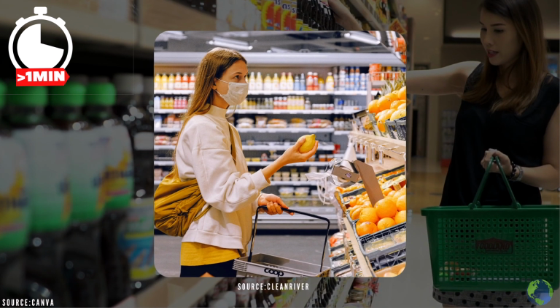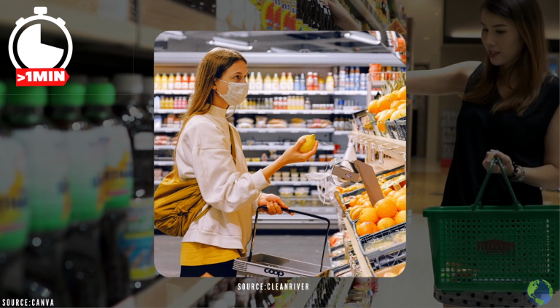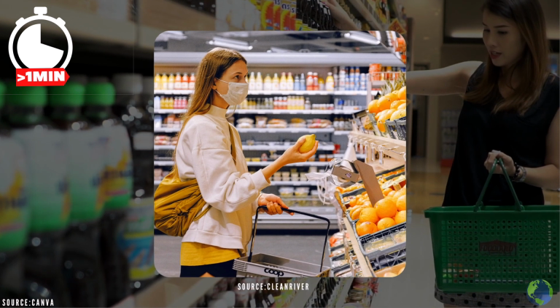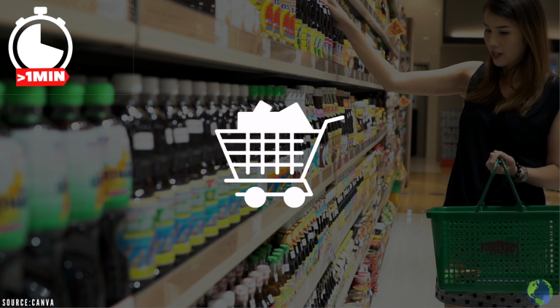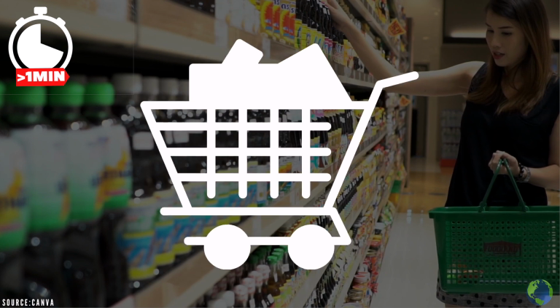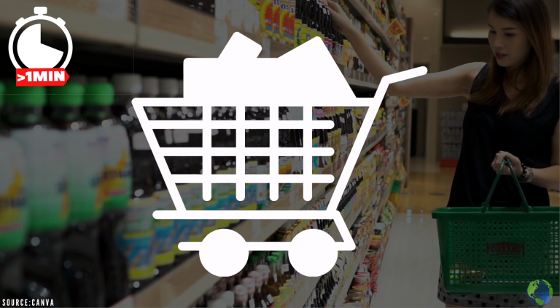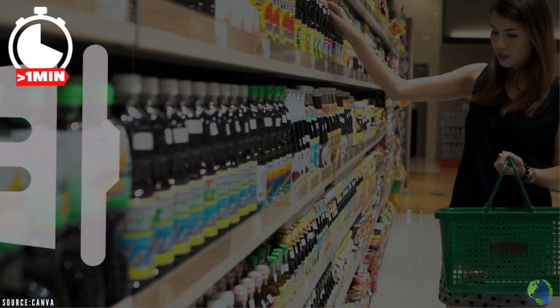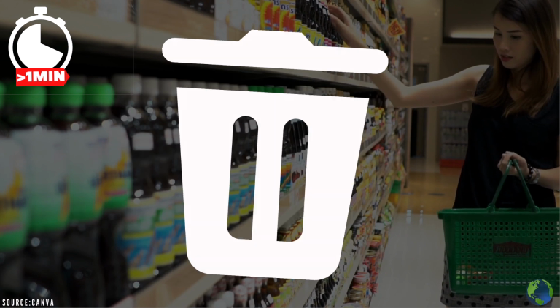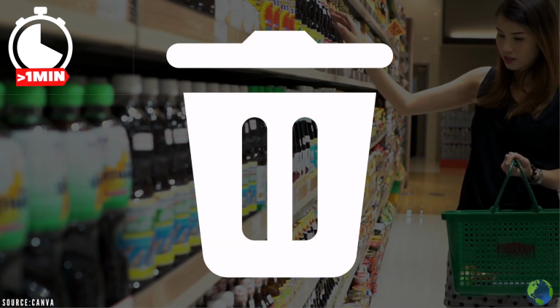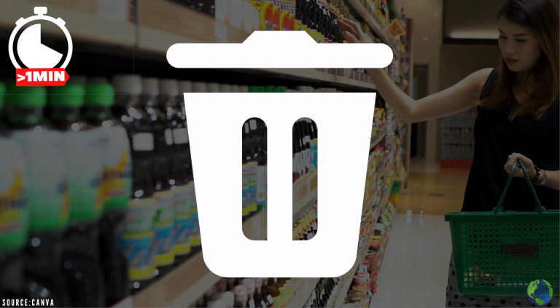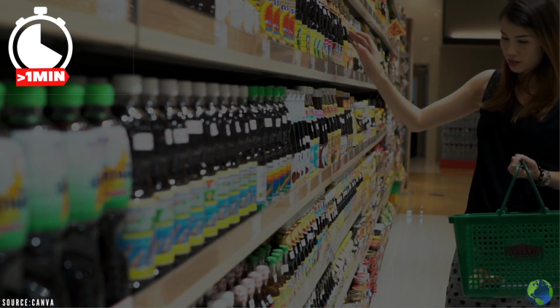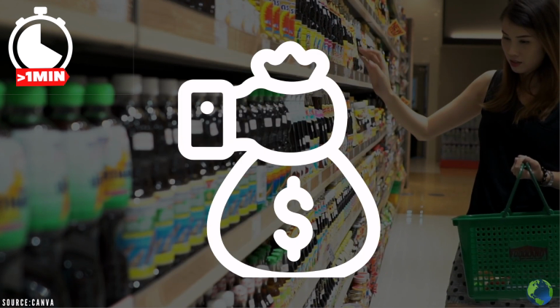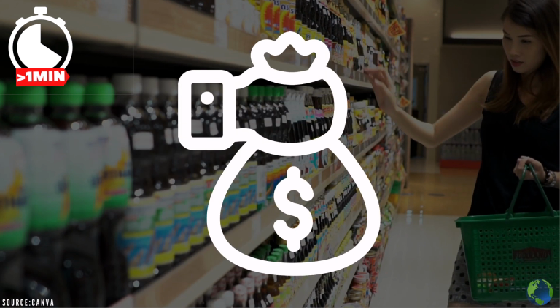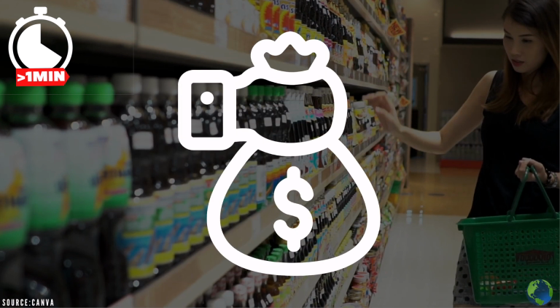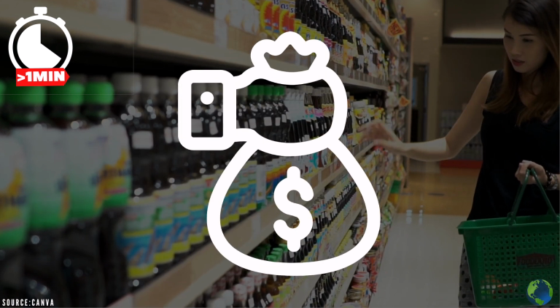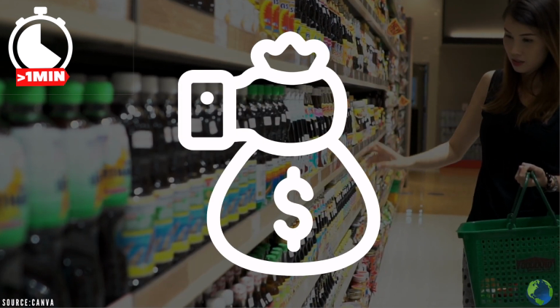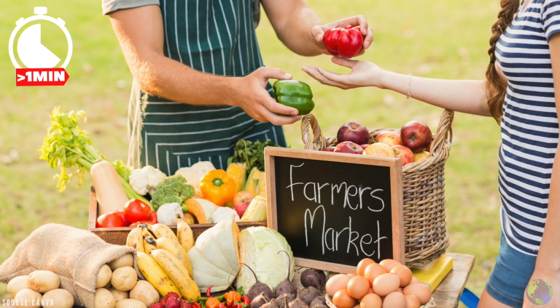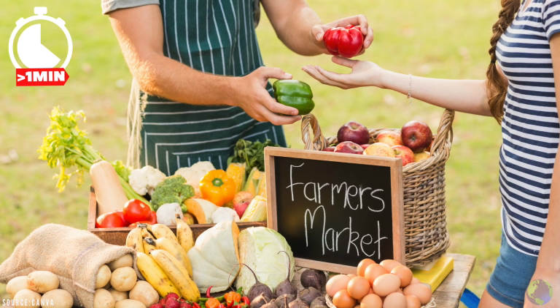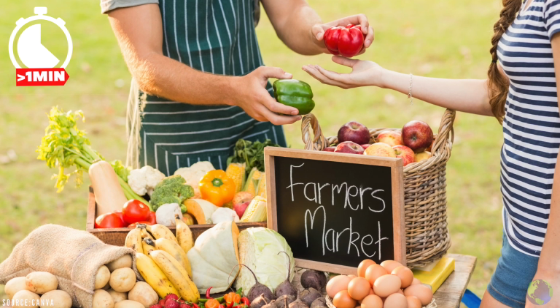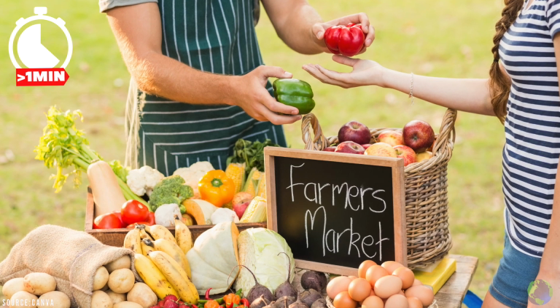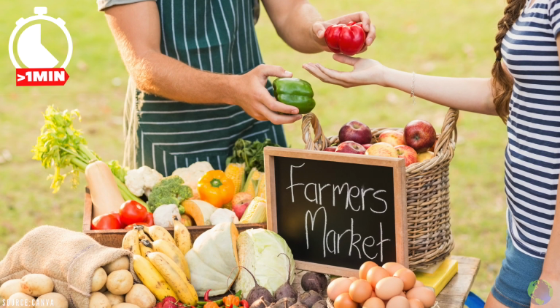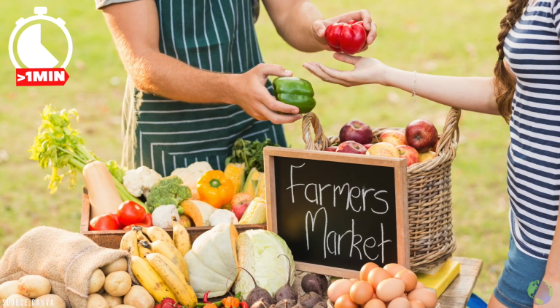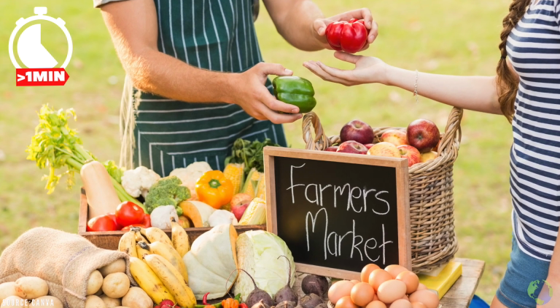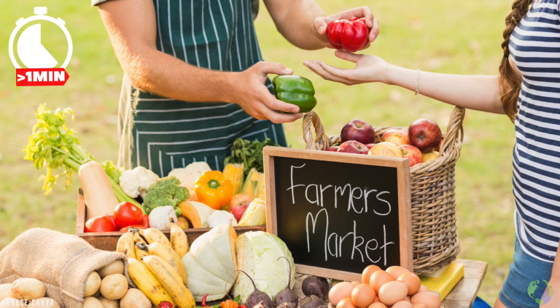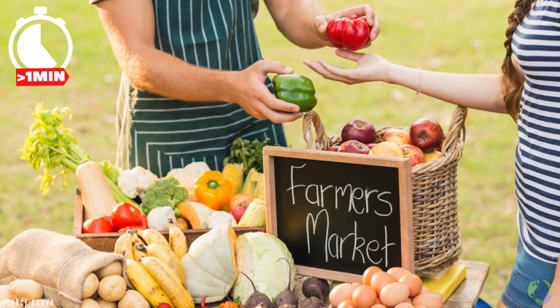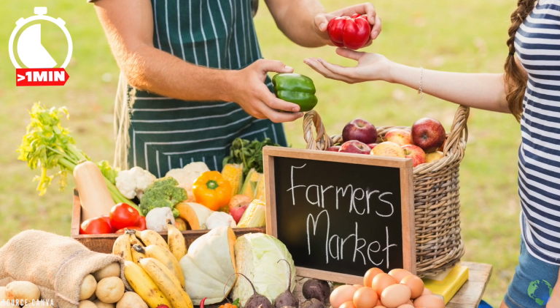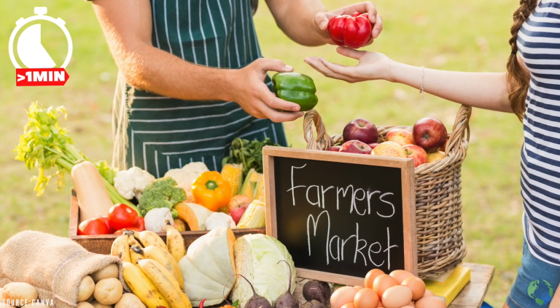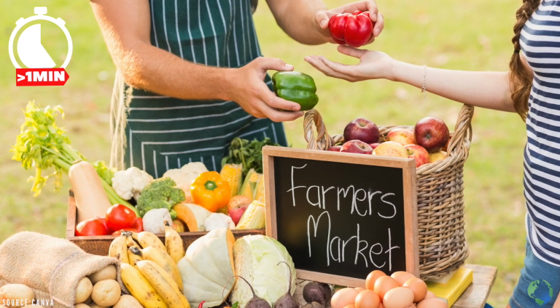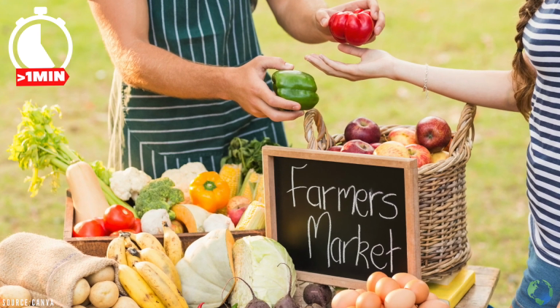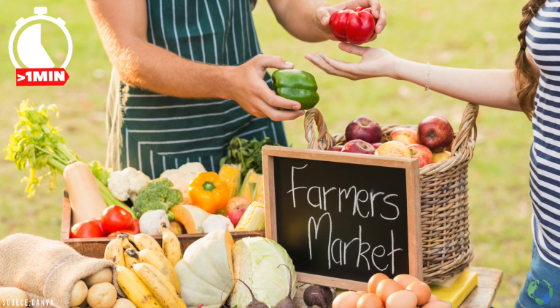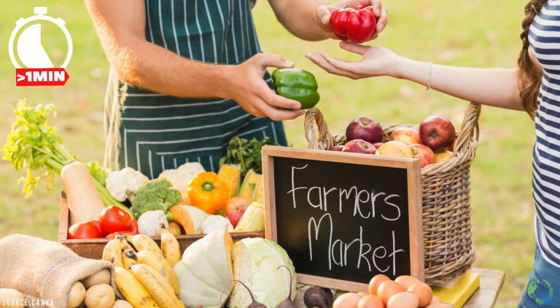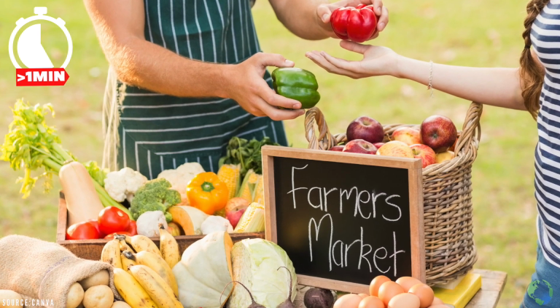Also, buying in bulk can help reduce packaging waste, and it'll save you money too. And obviously, support local farmers and businesses that are producing goods ethically and sustainably.